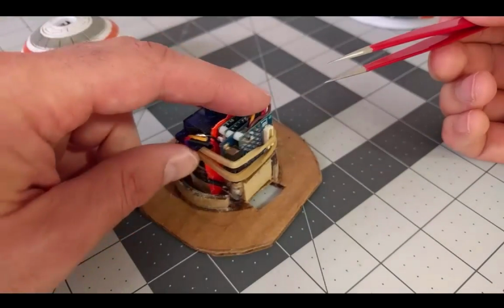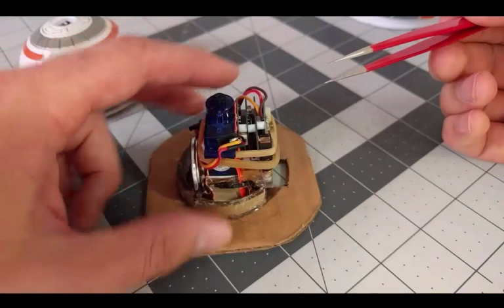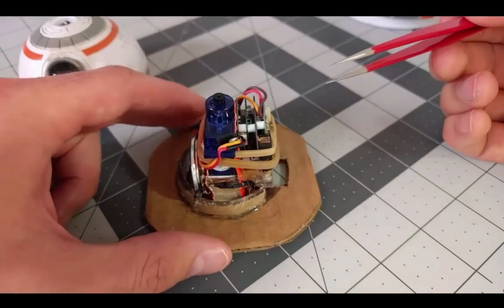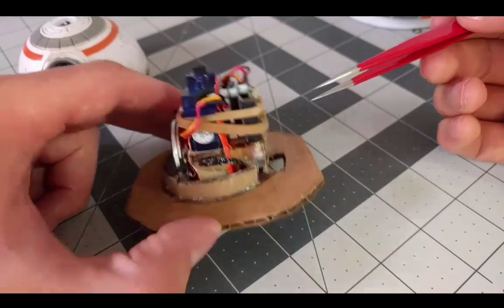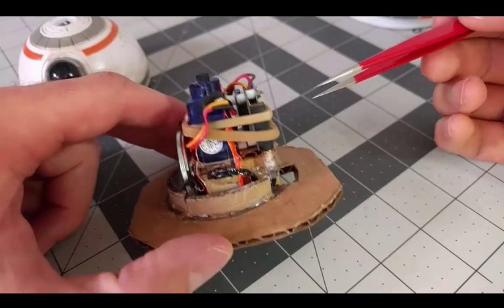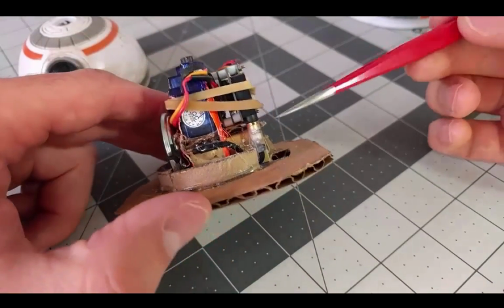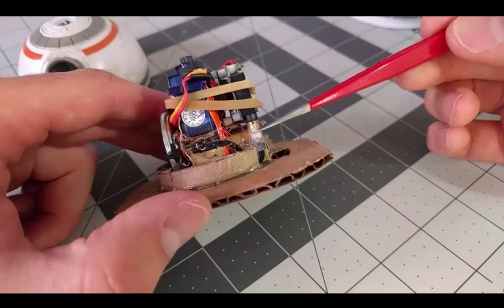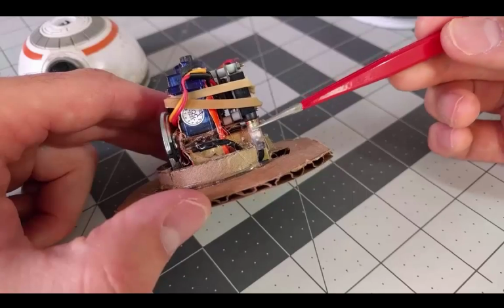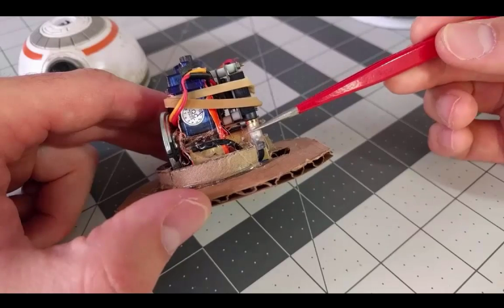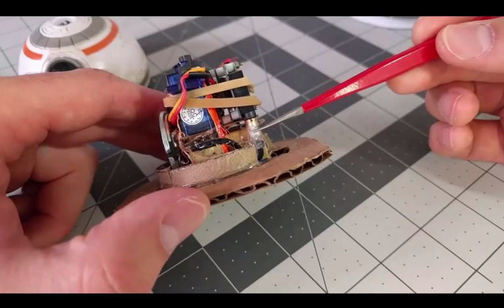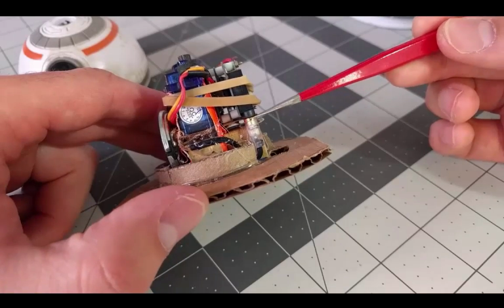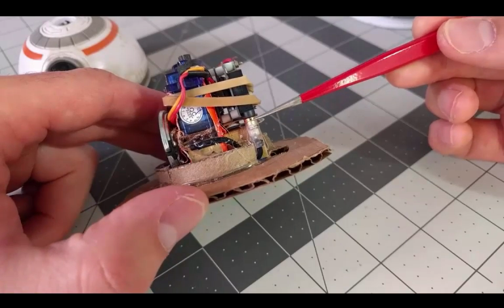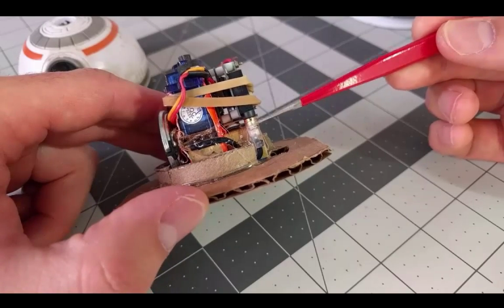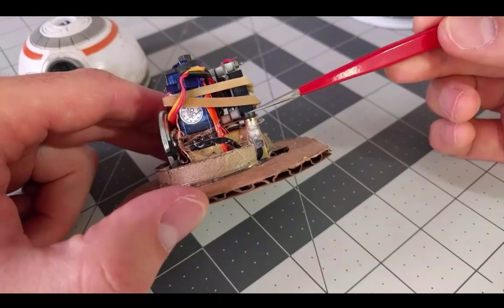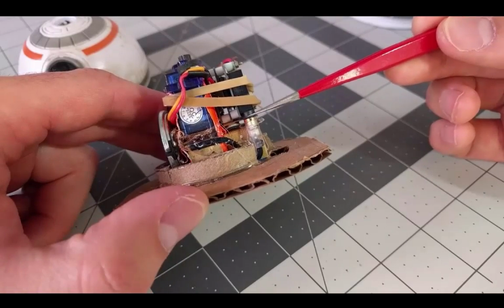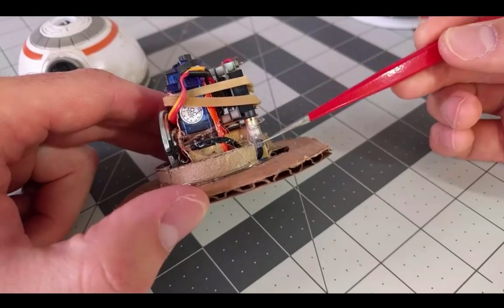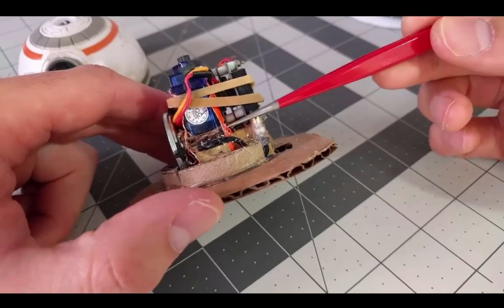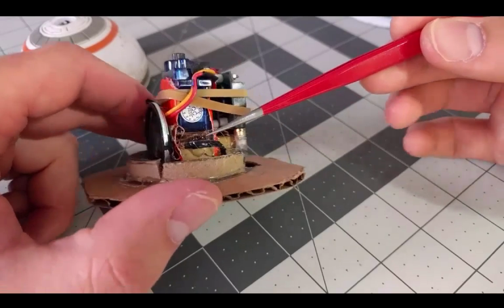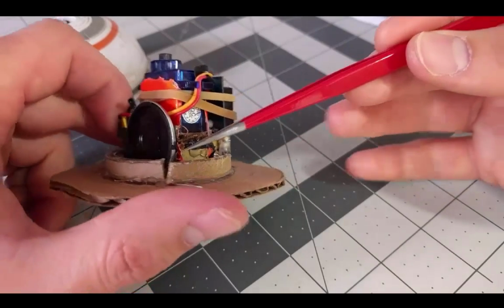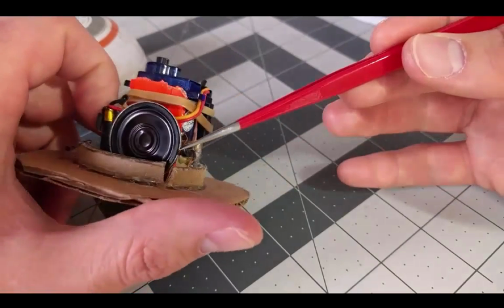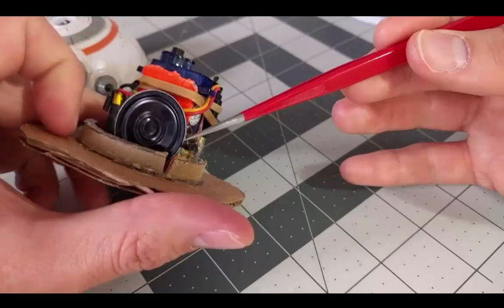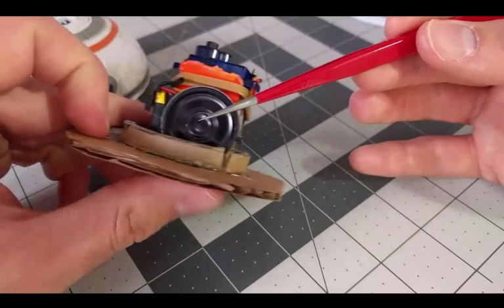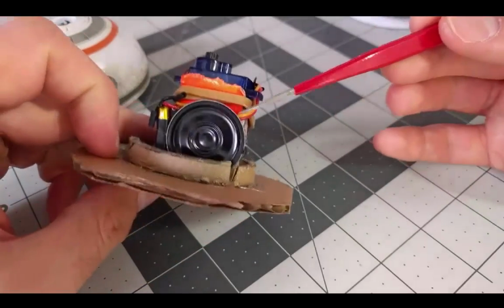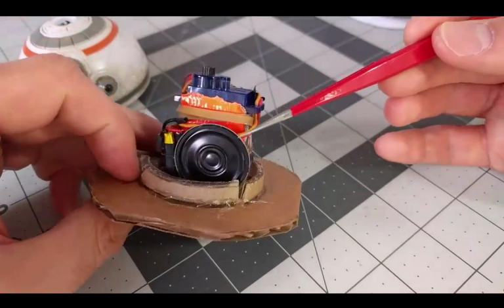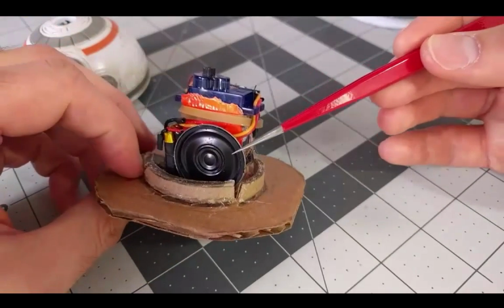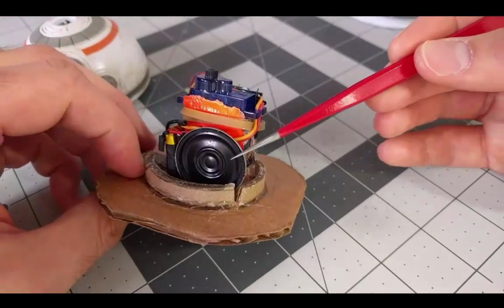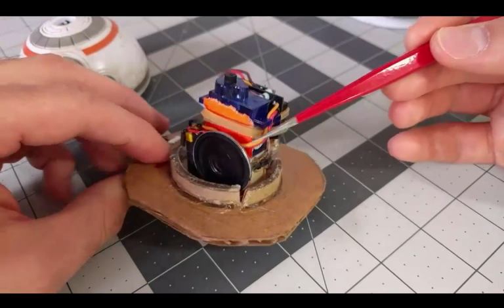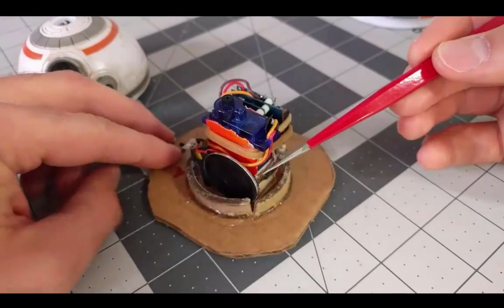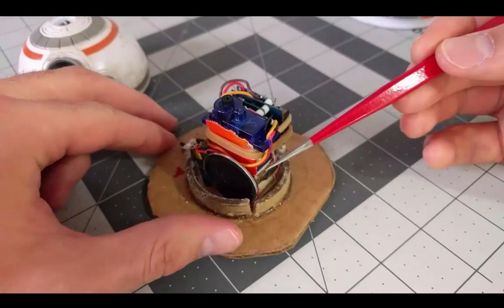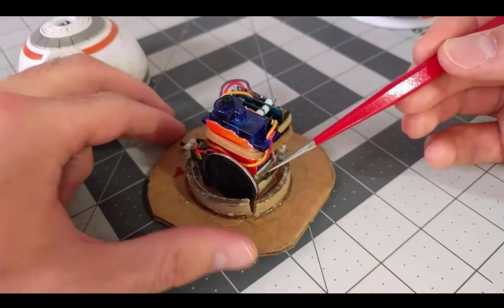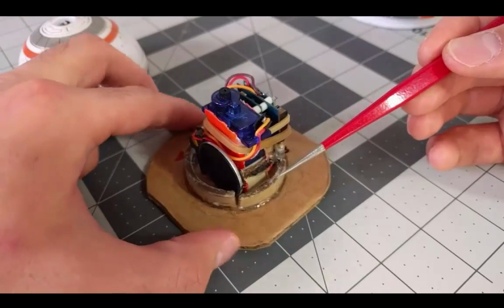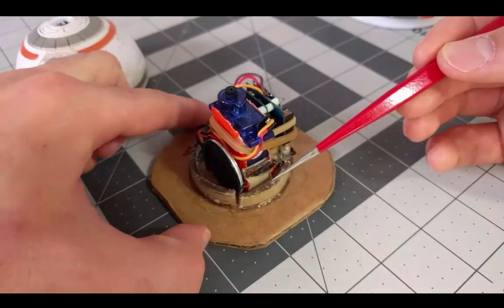Now you can see the headphone jack is plugged directly into the audio board. I stripped off some of the leads and wired it directly into a small speaker which I attached to the other side of the servo and hot glued the whole thing in place just to make it more stable.